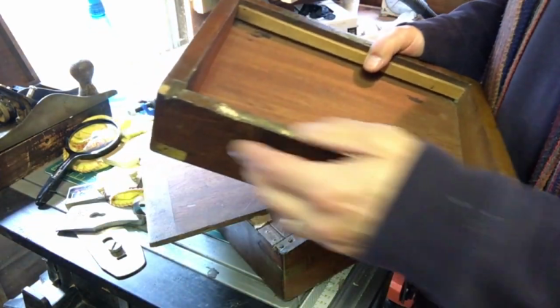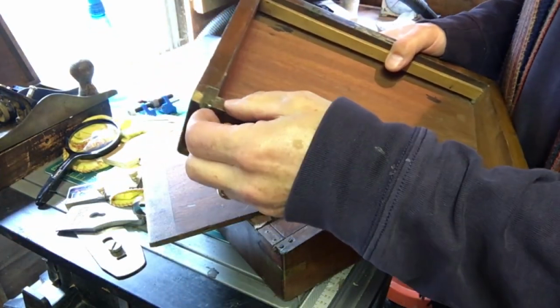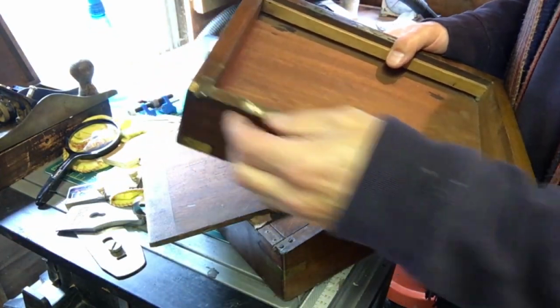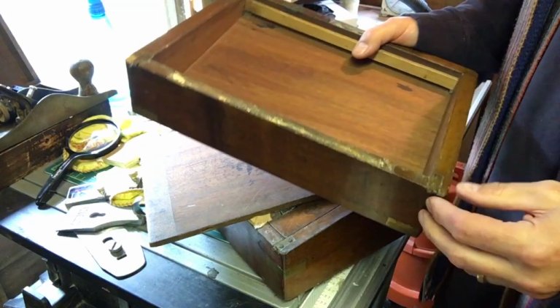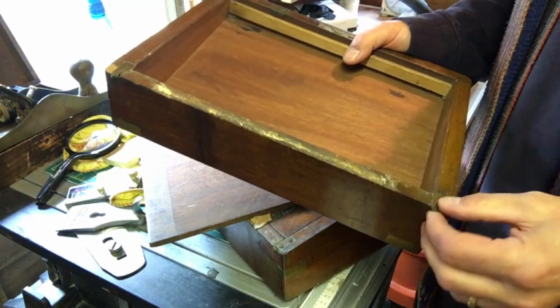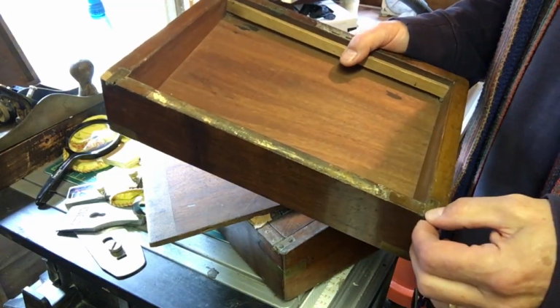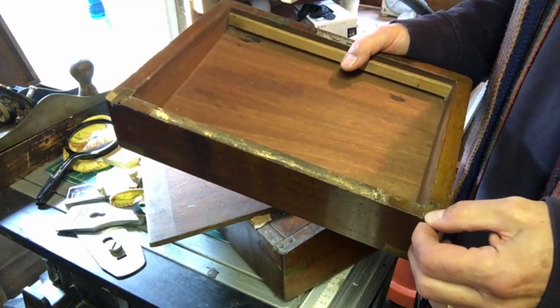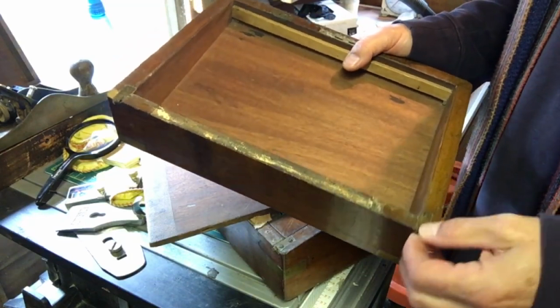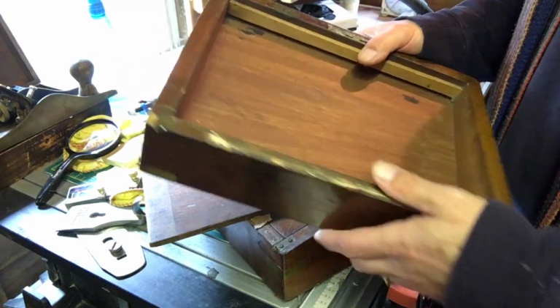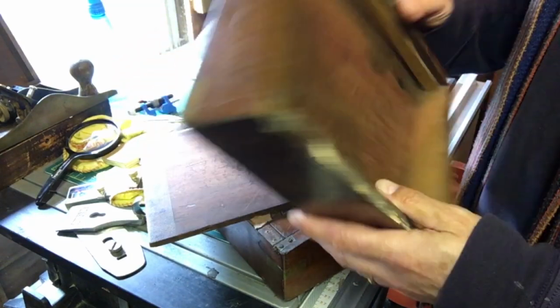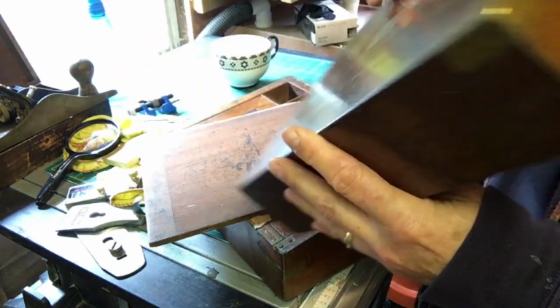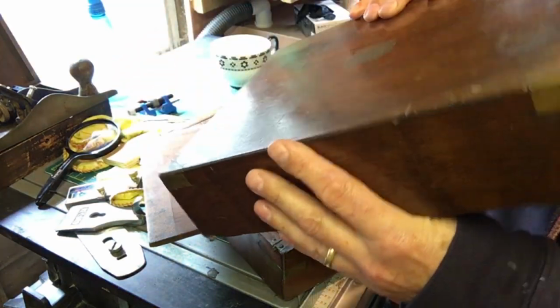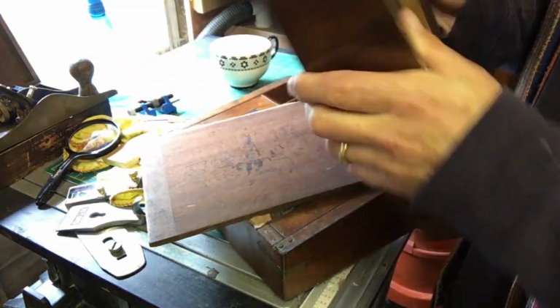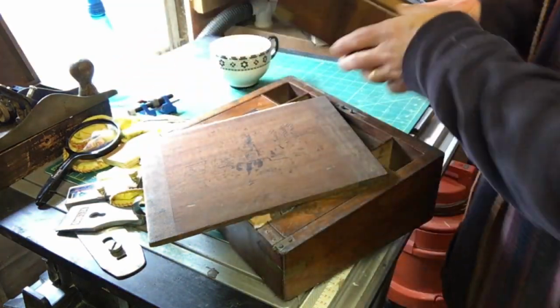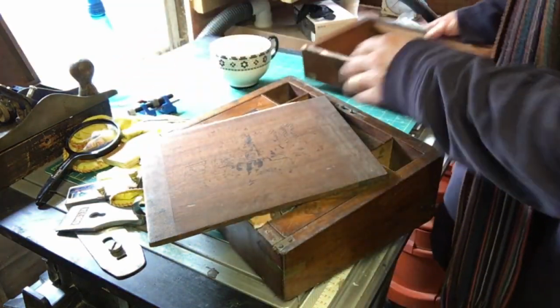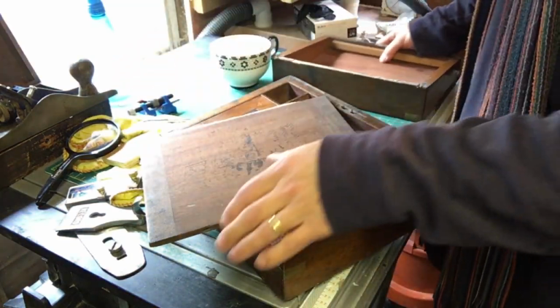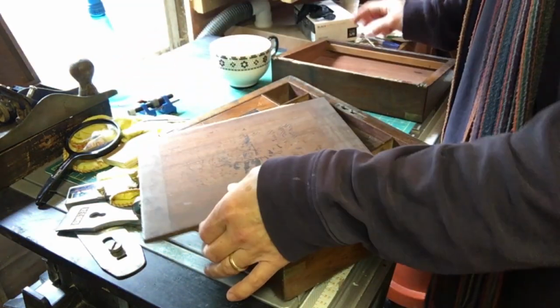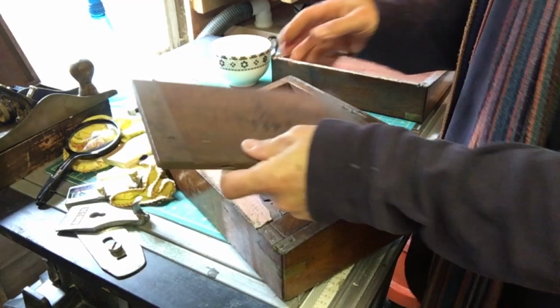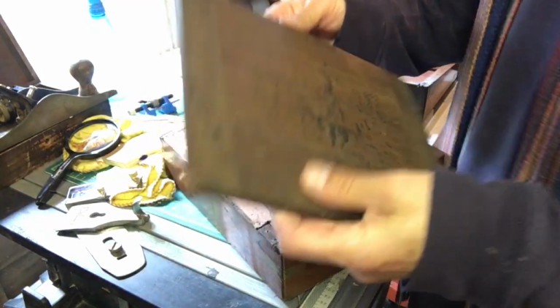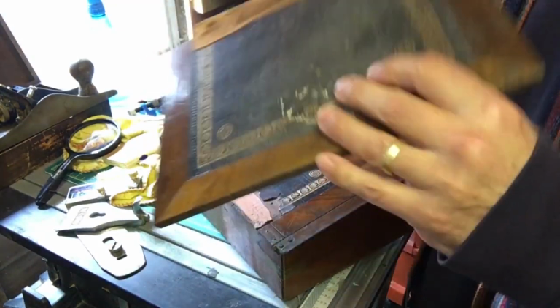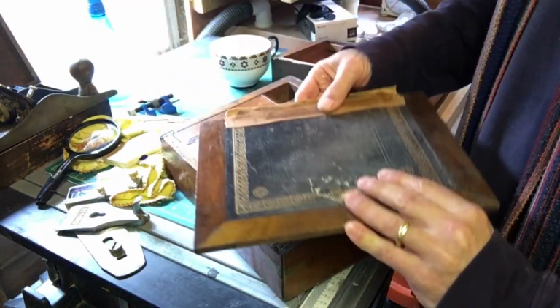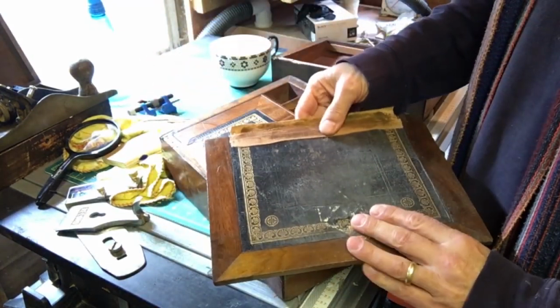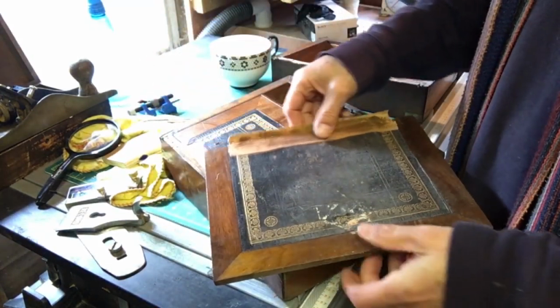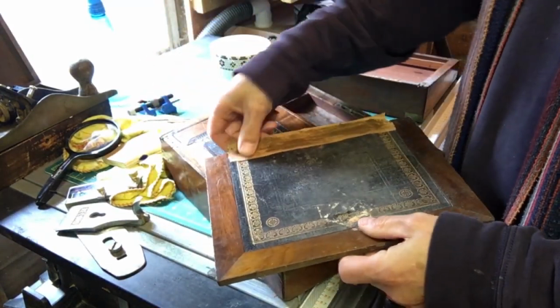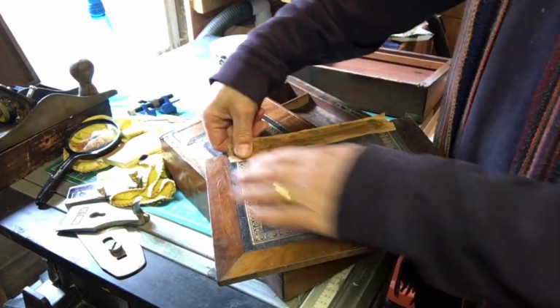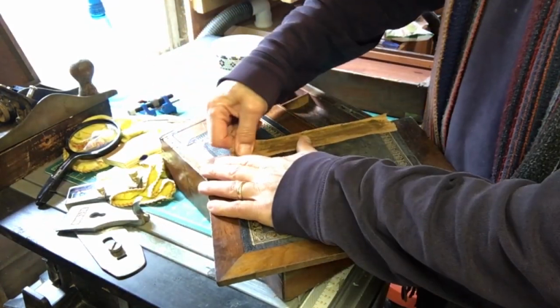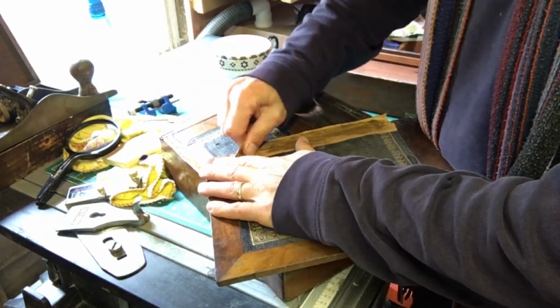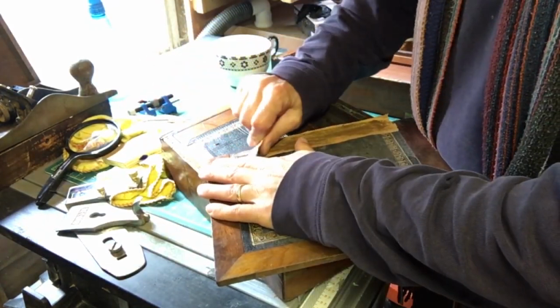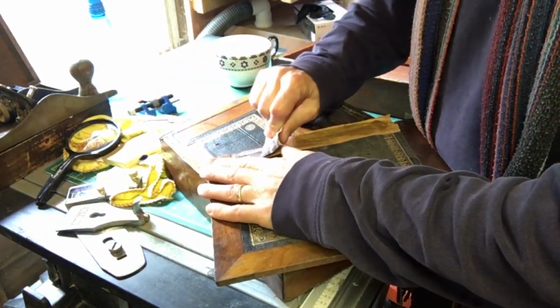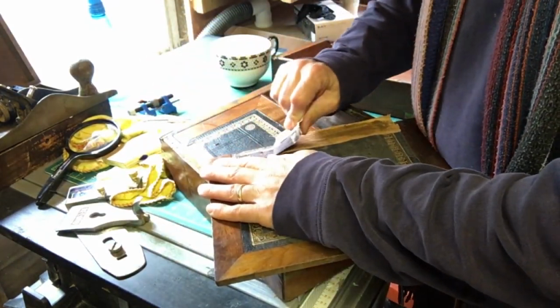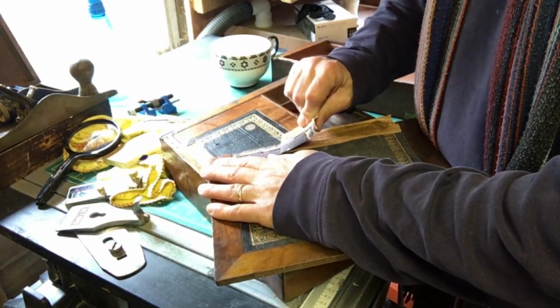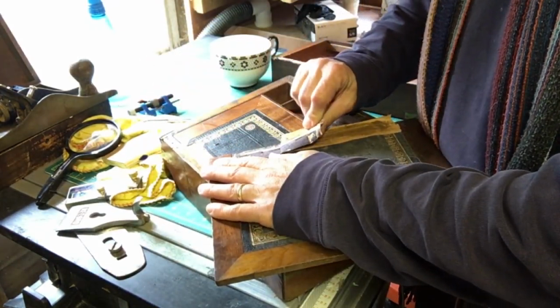So, hinges off — twist them into shape, give them a good clean up, try and find a piece of leather, and then we'll be back to where we are.